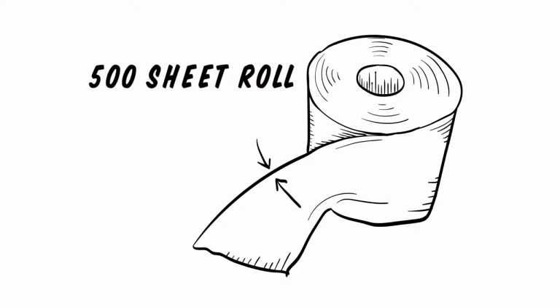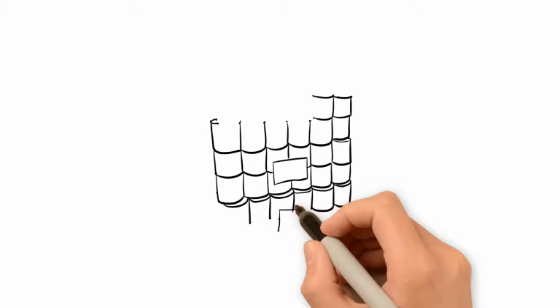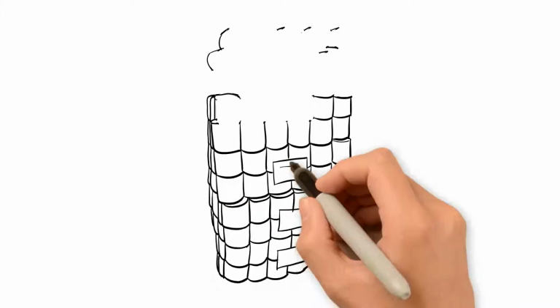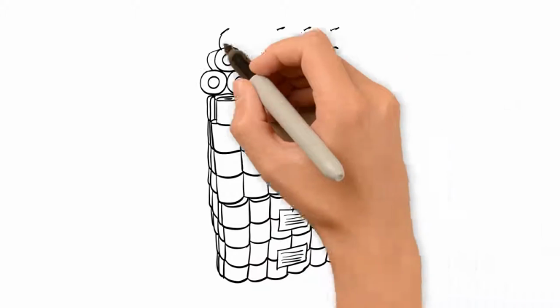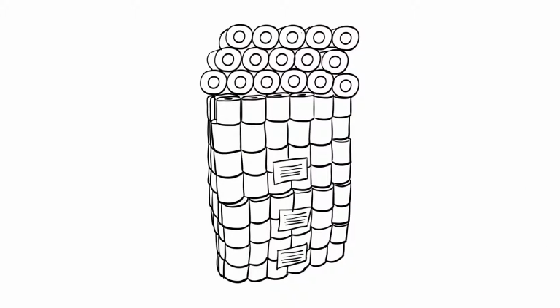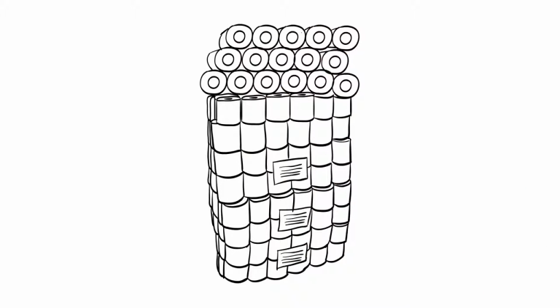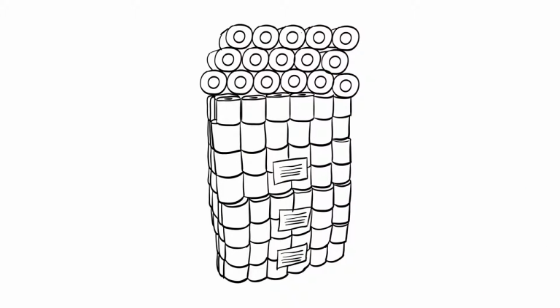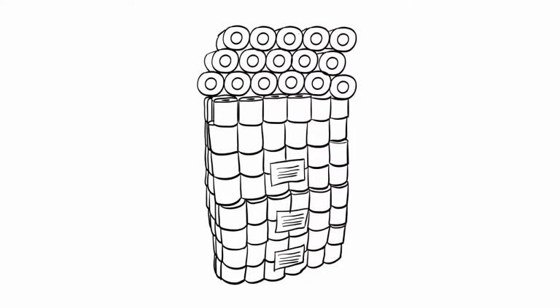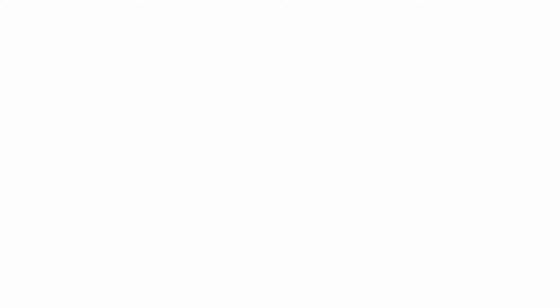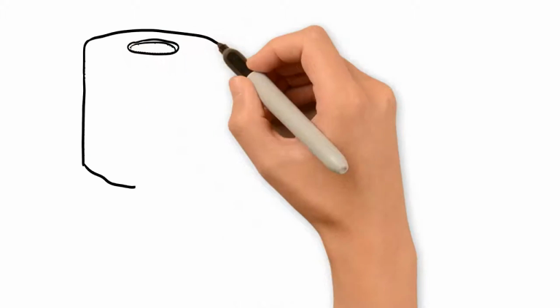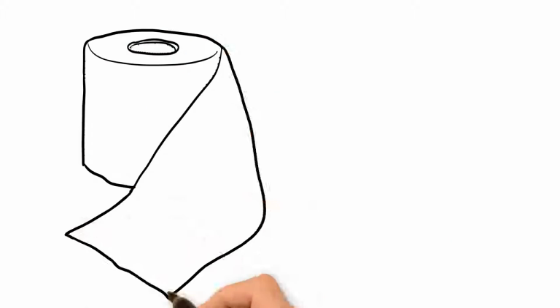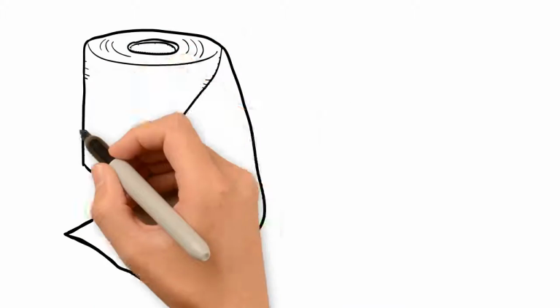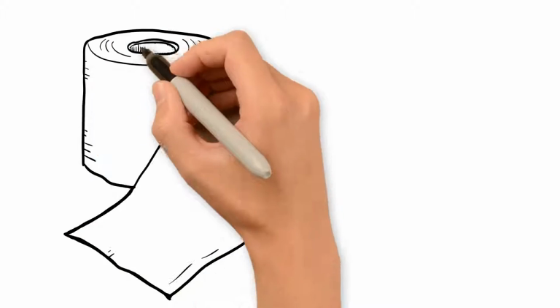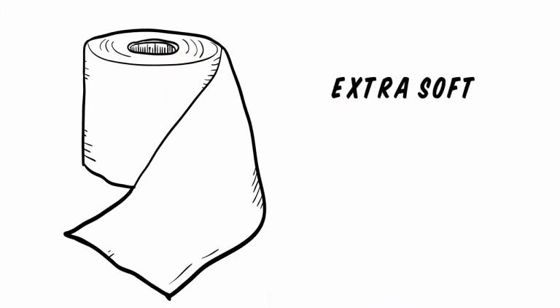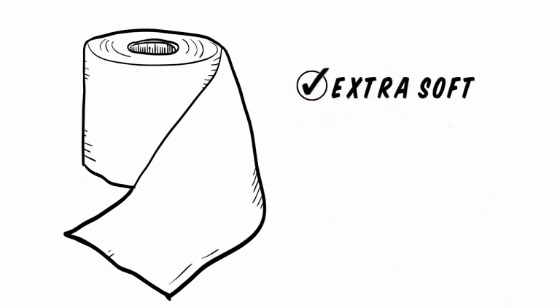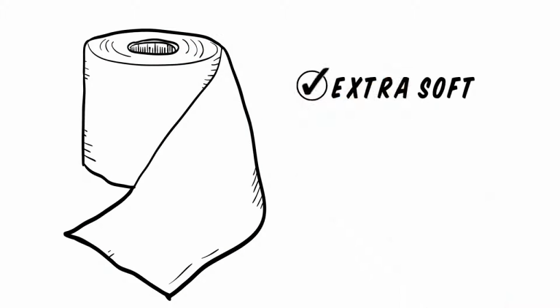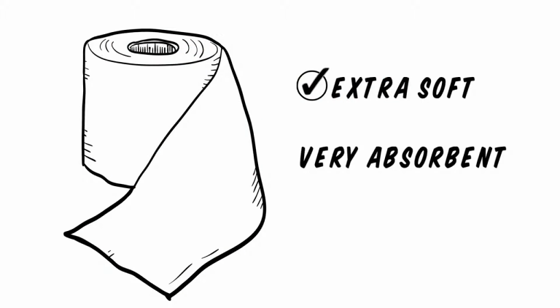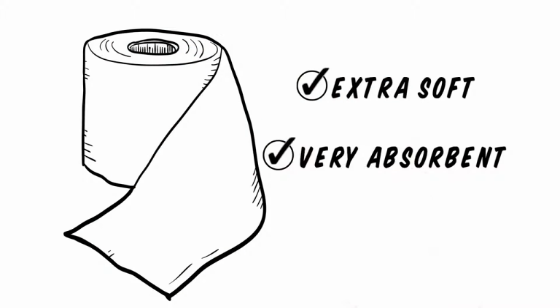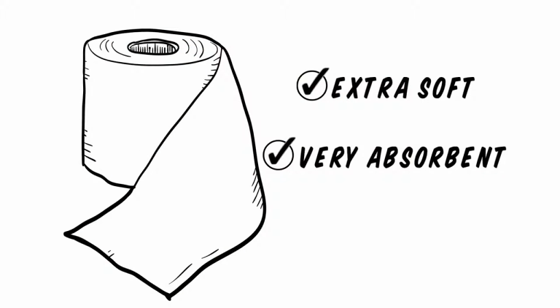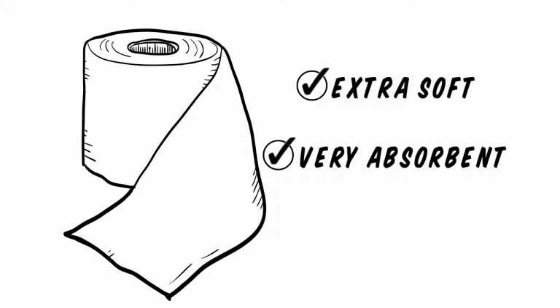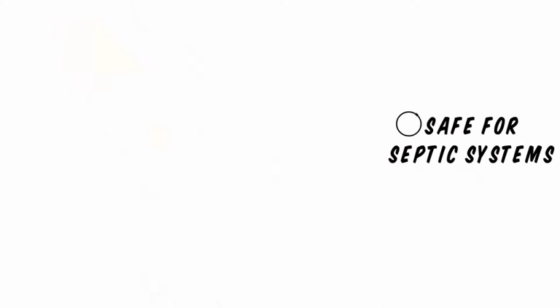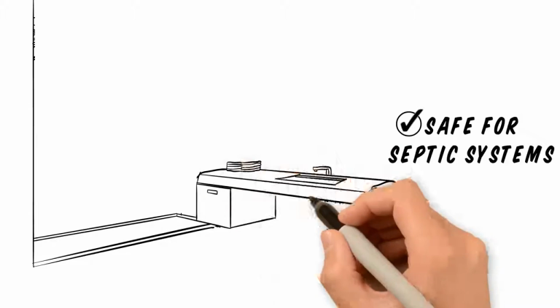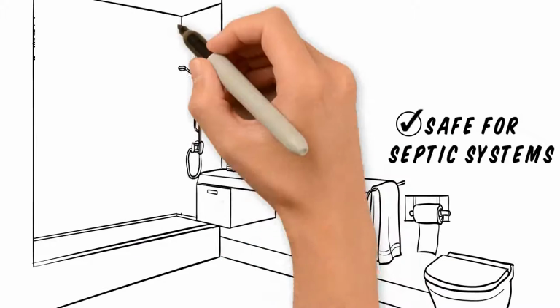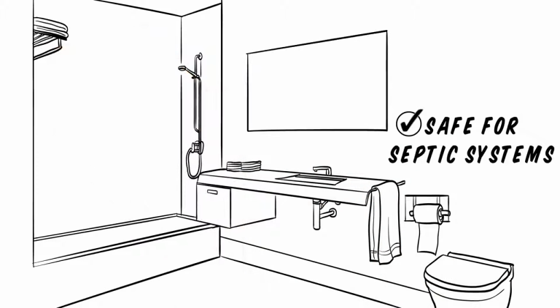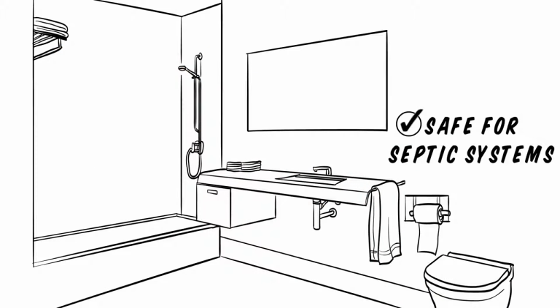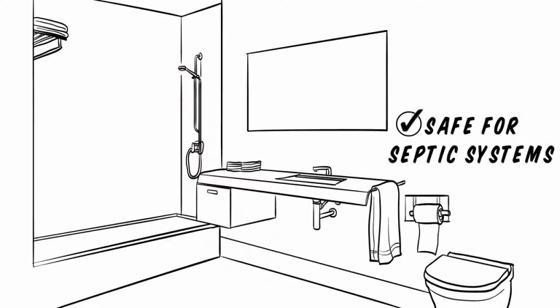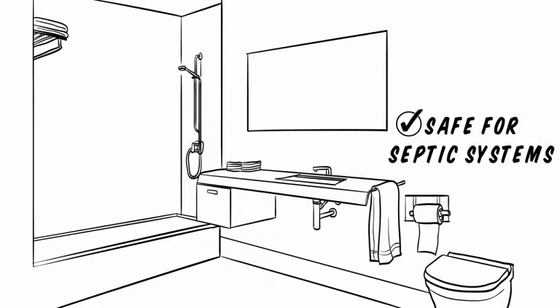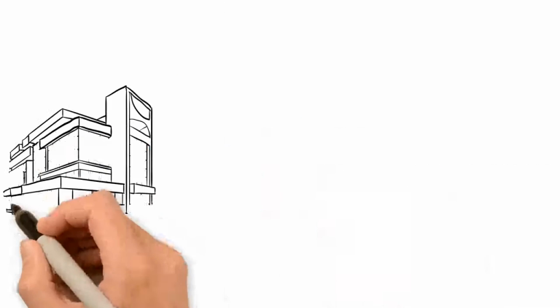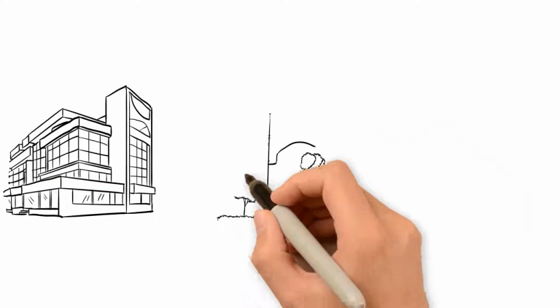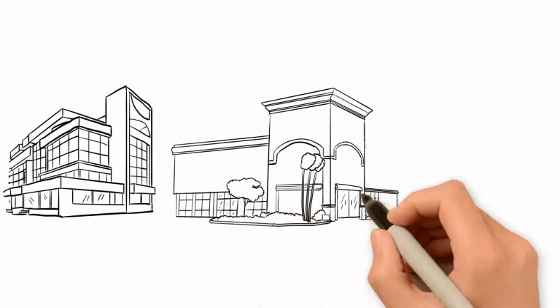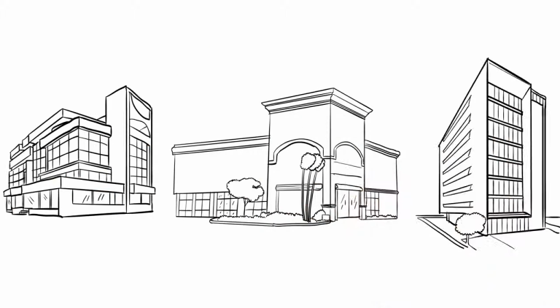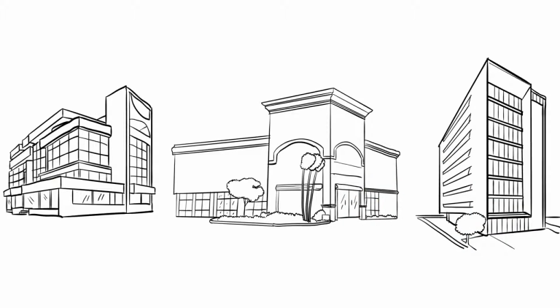Economical and sold in bulk, Pacific Ultra is unlike other bathroom tissue. With Pacific Ultra, you get tissue that's extra soft, very absorbent and safe for septic systems, making it perfect for hotels, restaurants, offices and more.